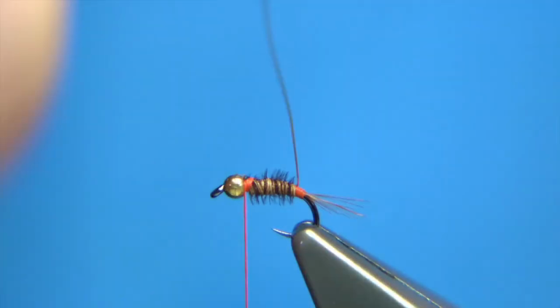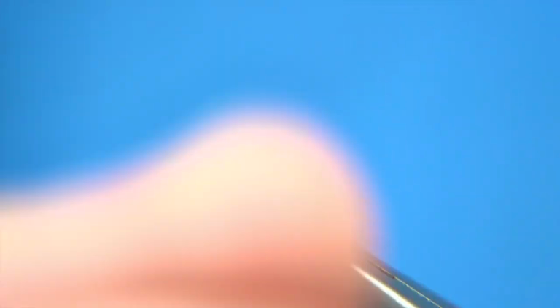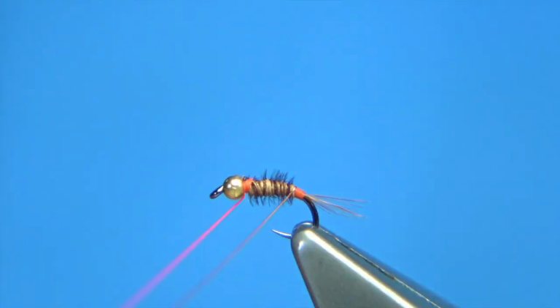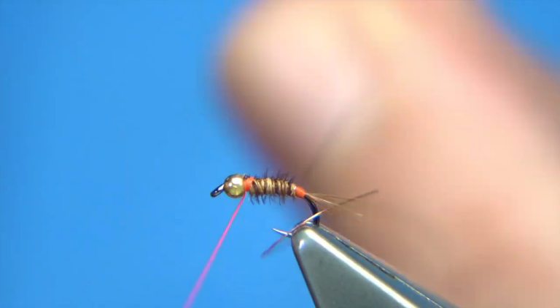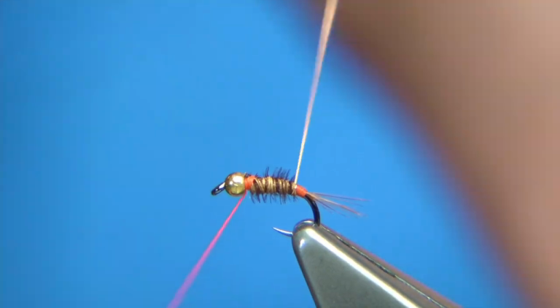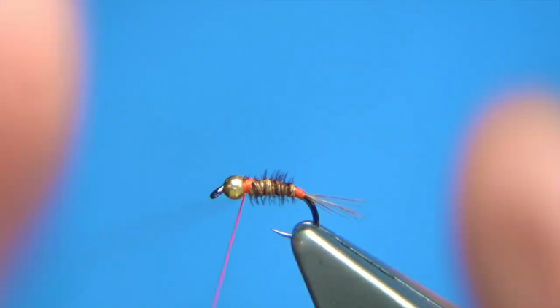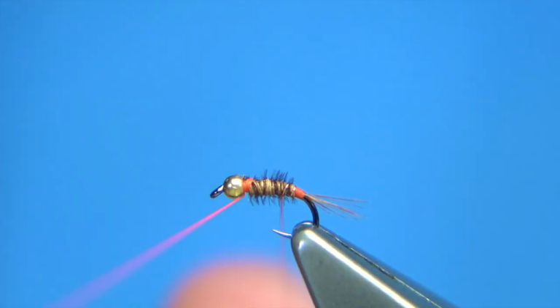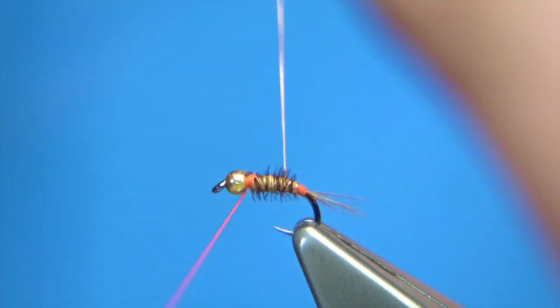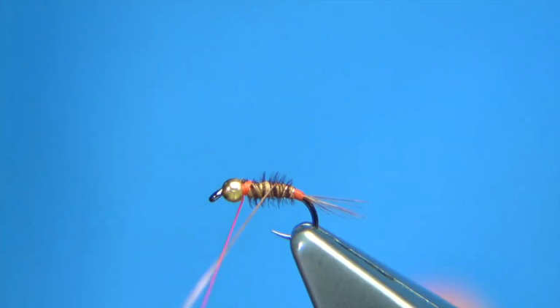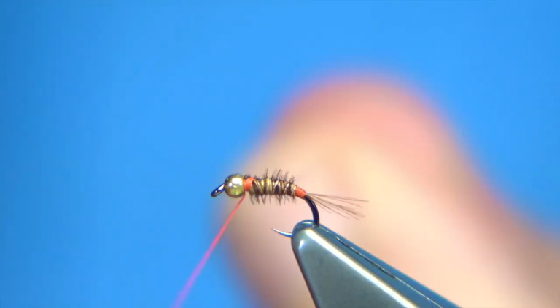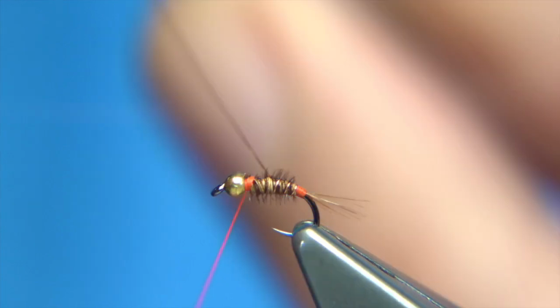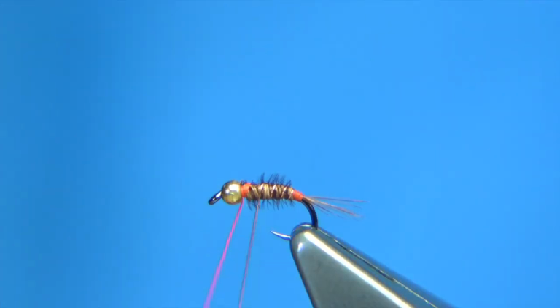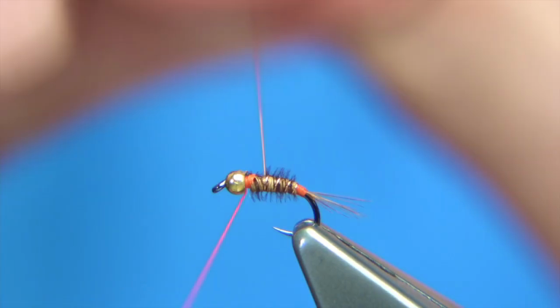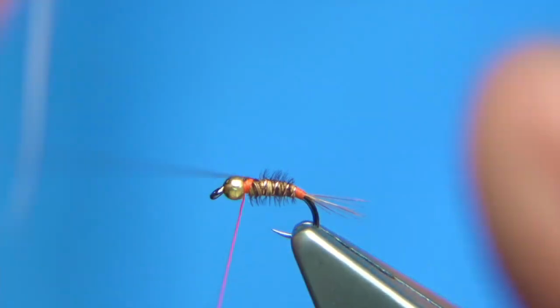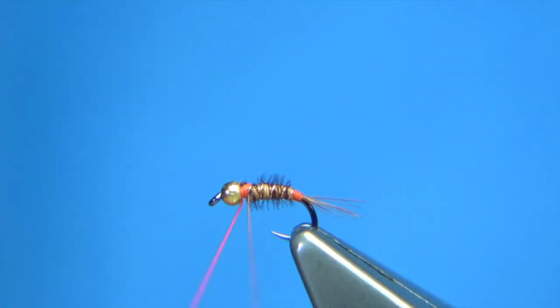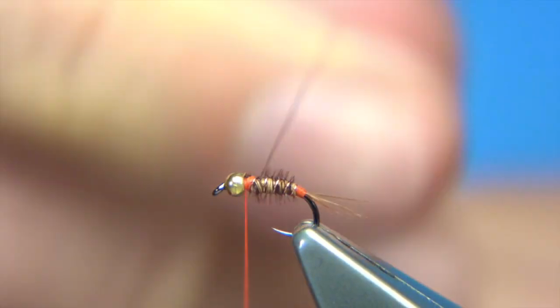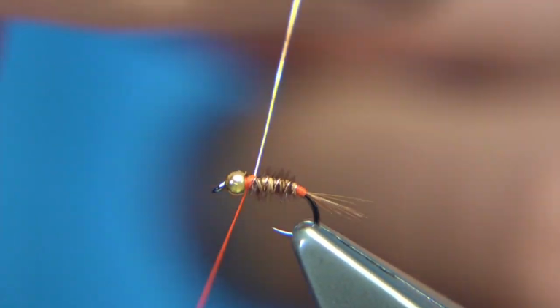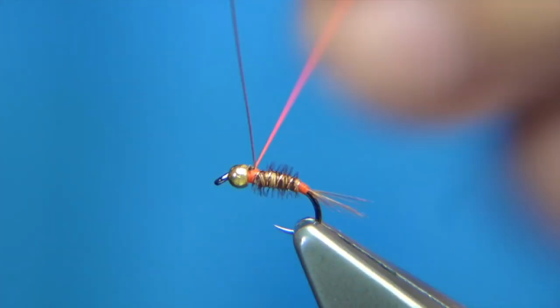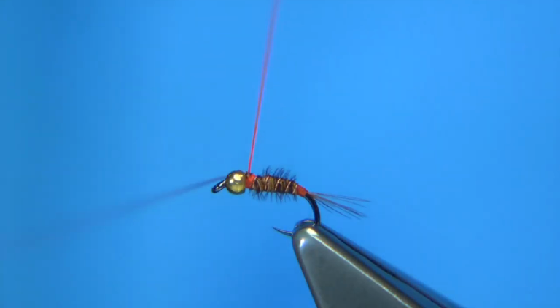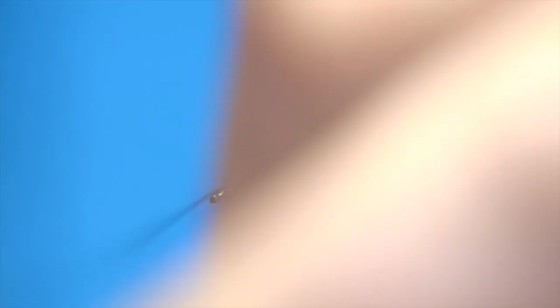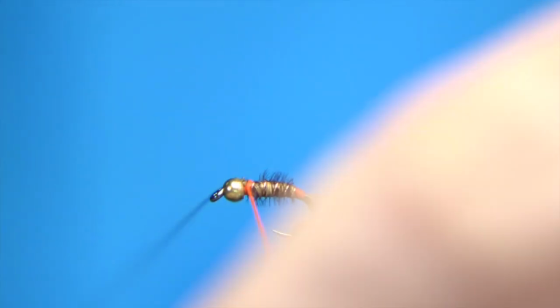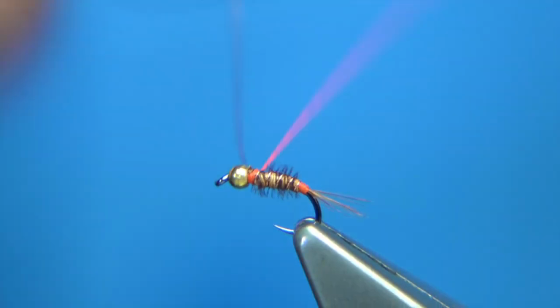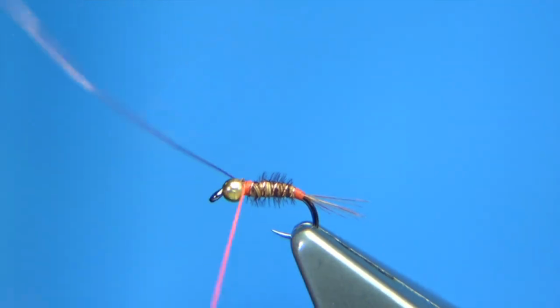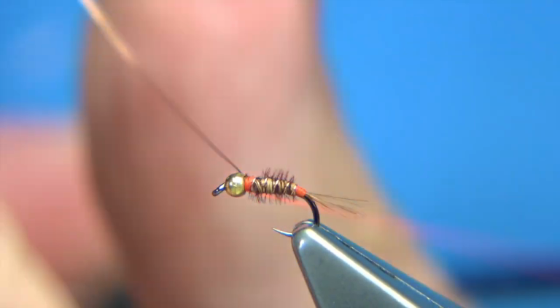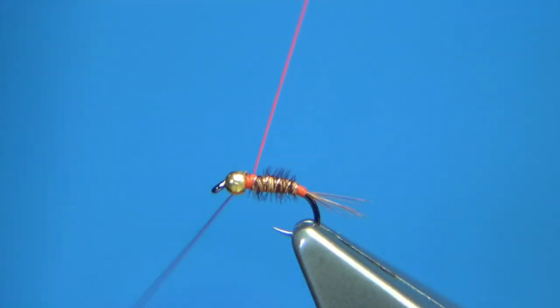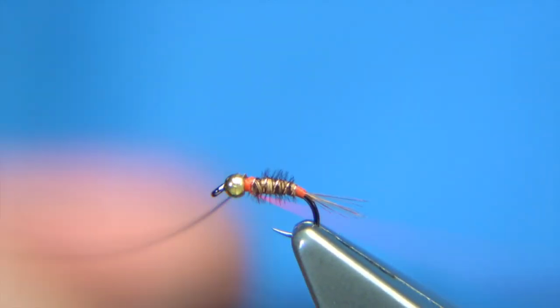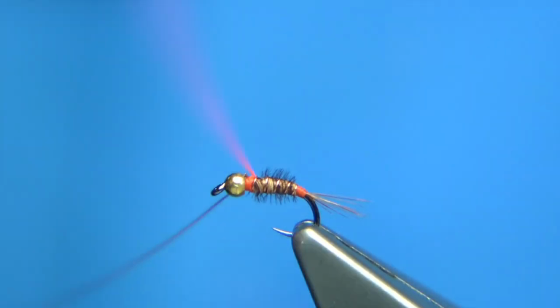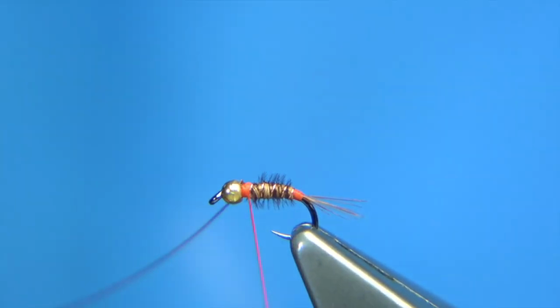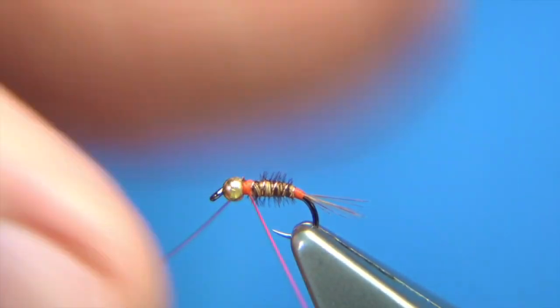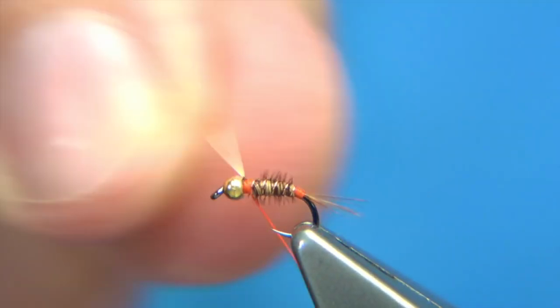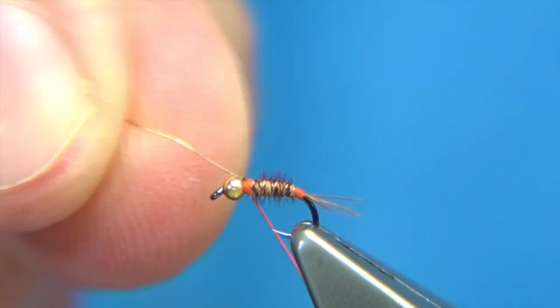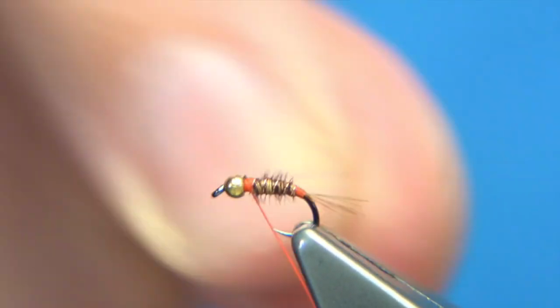Draw the waste. Bring your wire up the normal way, just so that you're ribbing the fly. This will protect the pheasant tail fibre. Screw in the wire and bend and break it off.